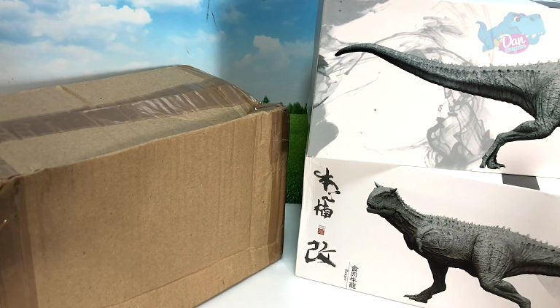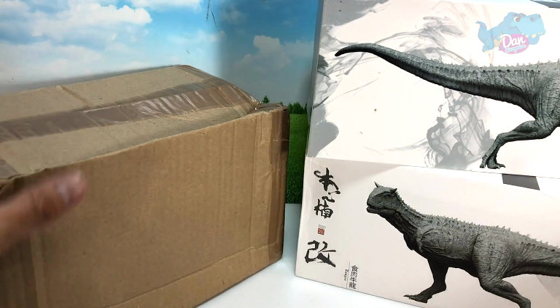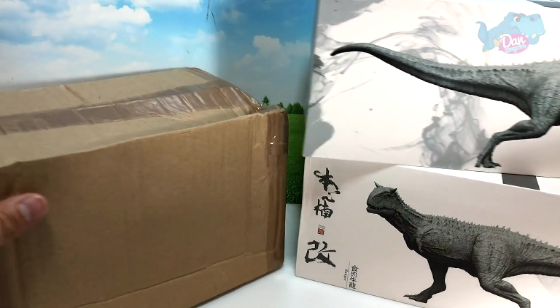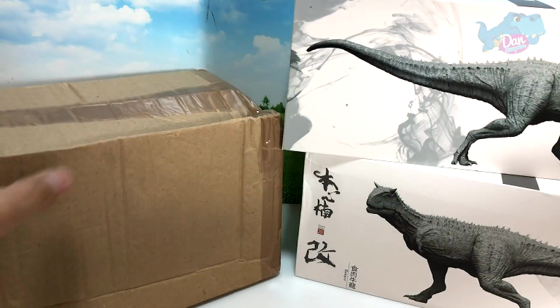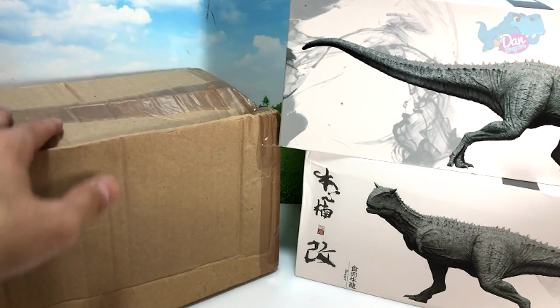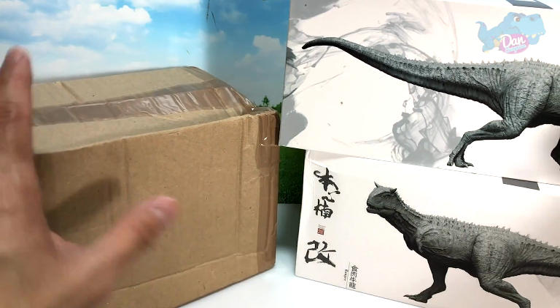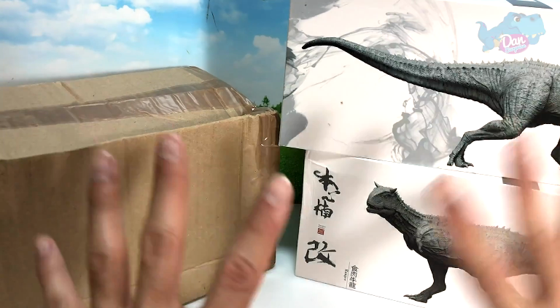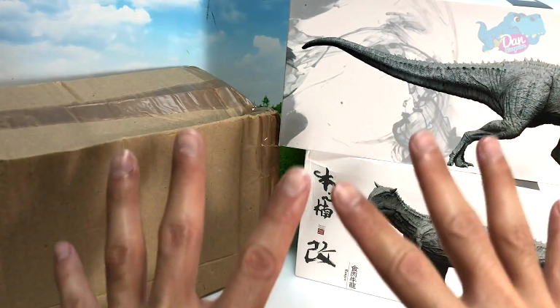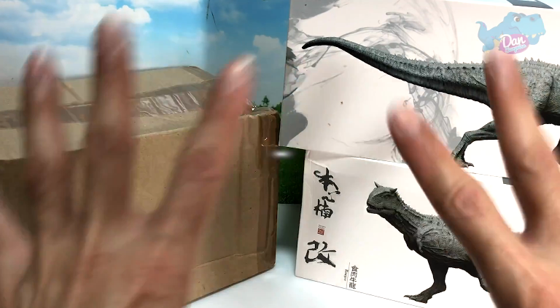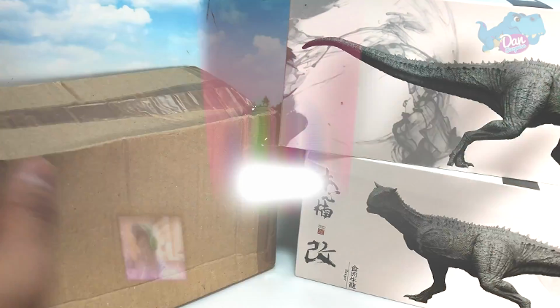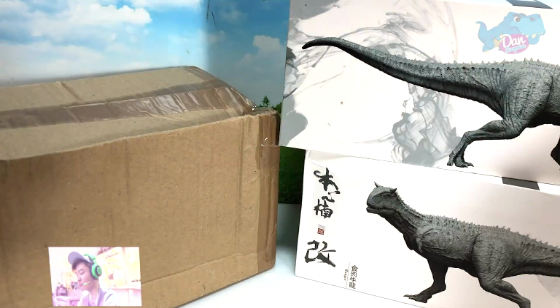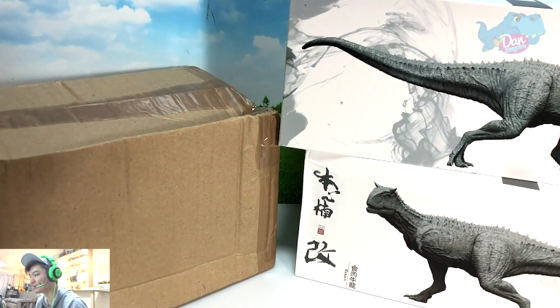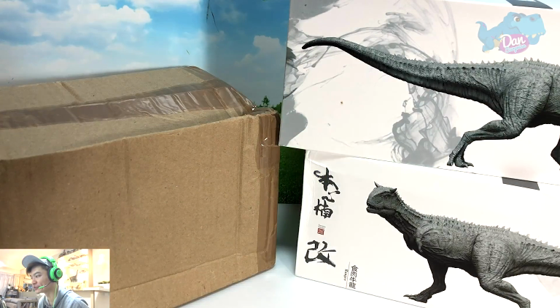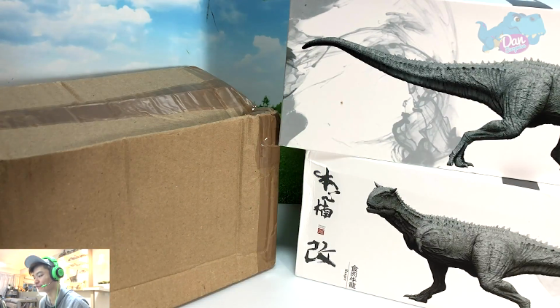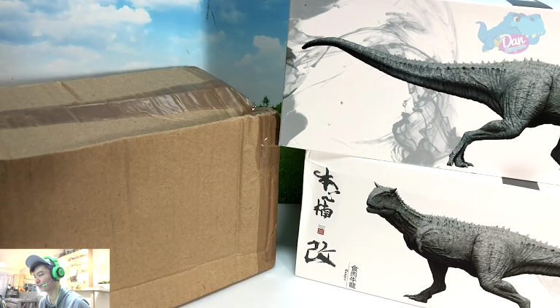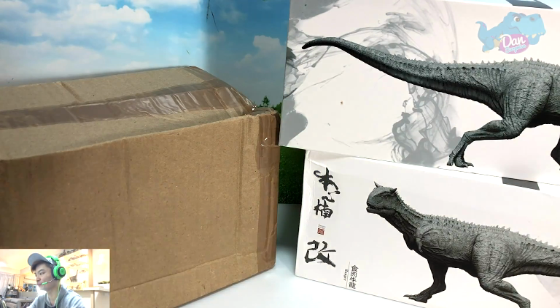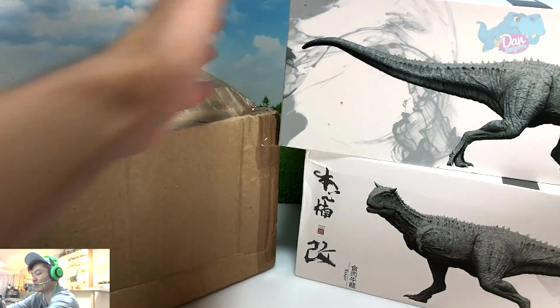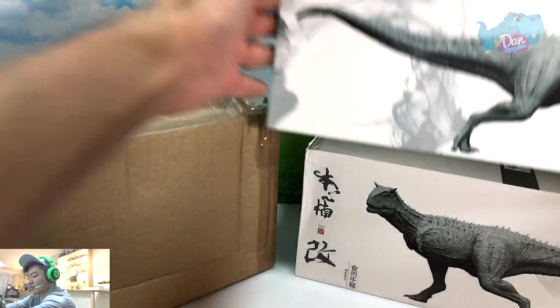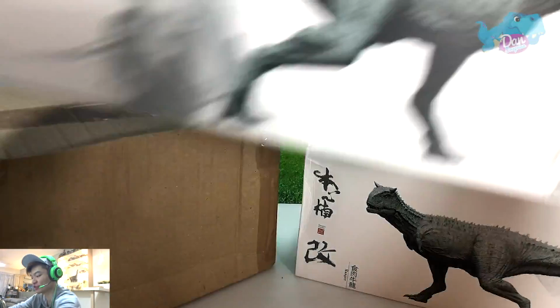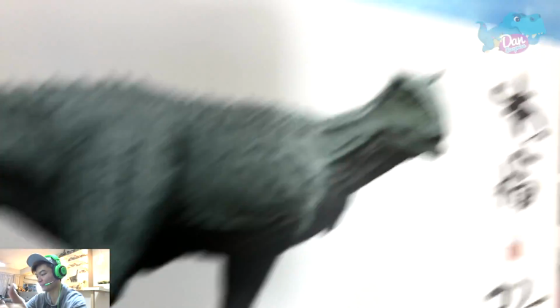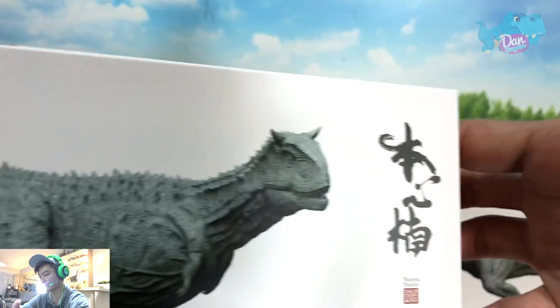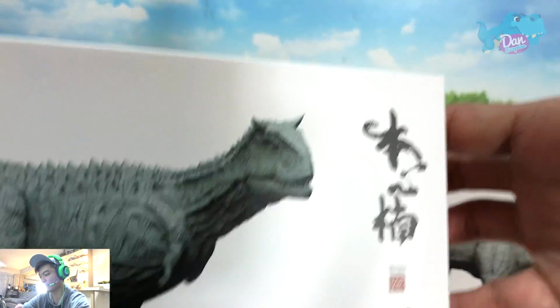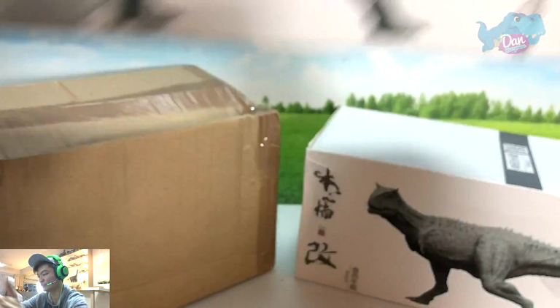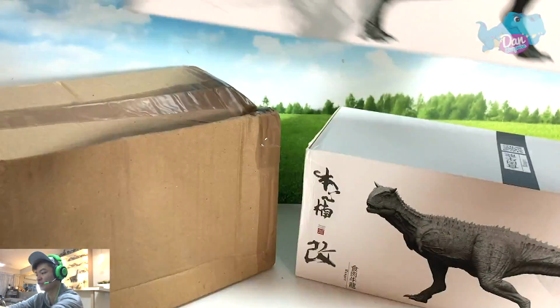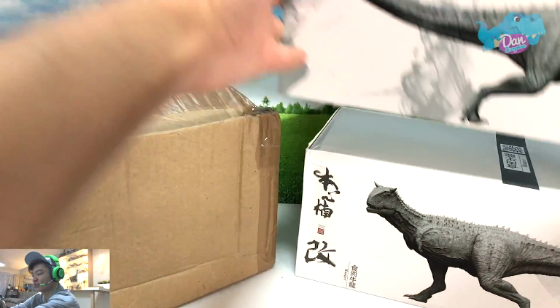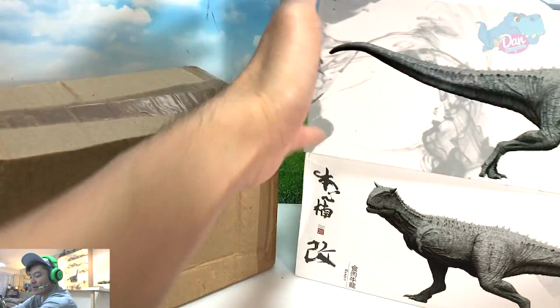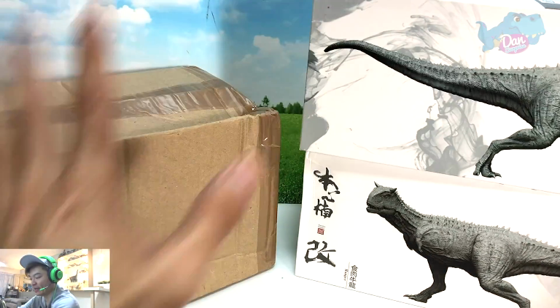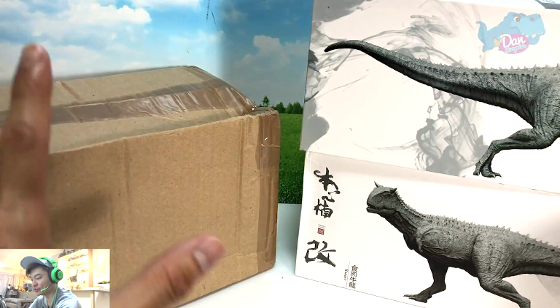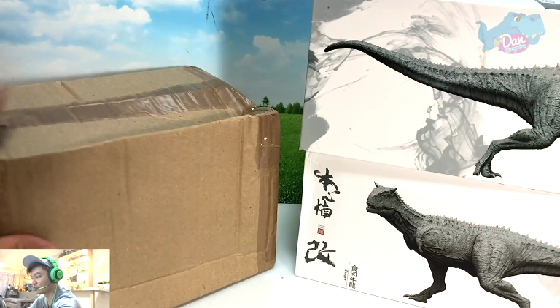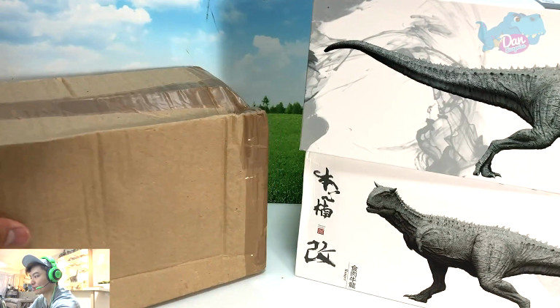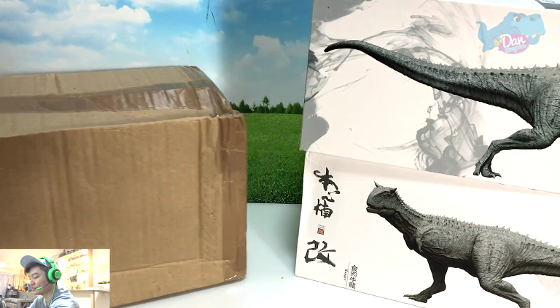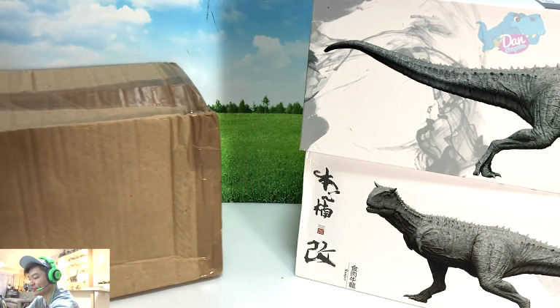I'm Dan and today we have four really cool figures. We have the Carnotaurus from Nanmu Studios and two surprise figures.